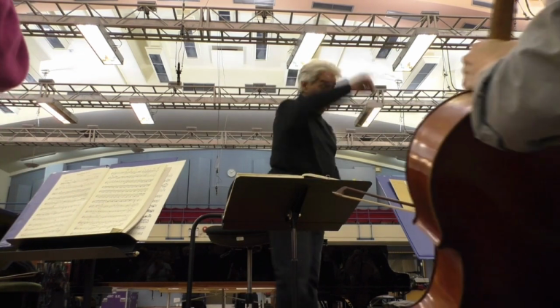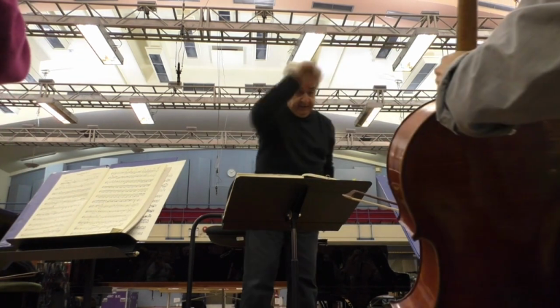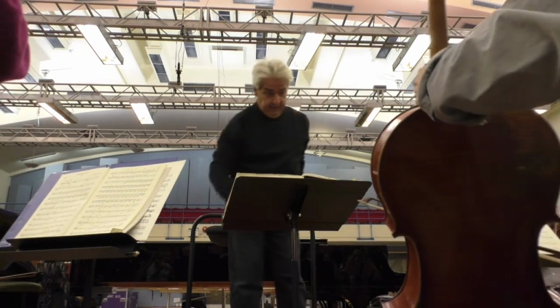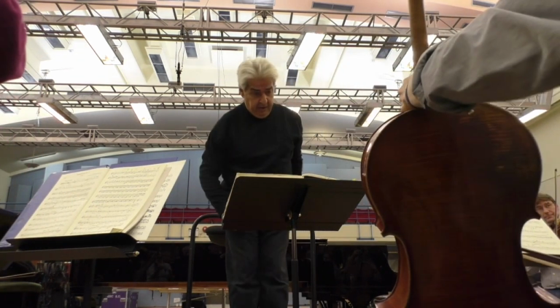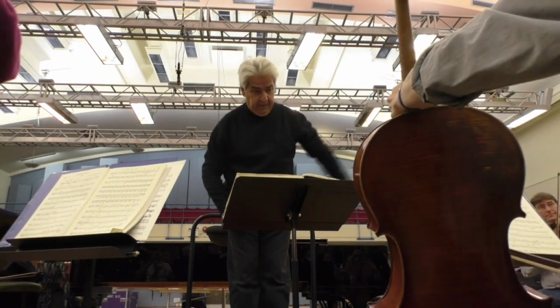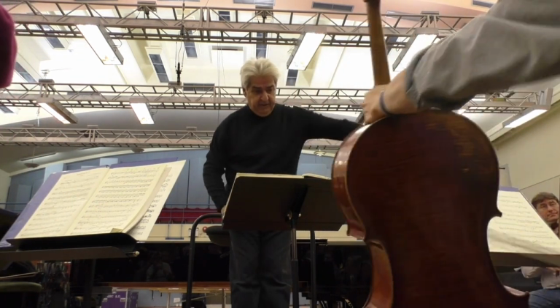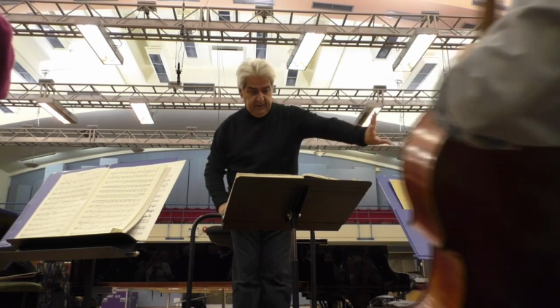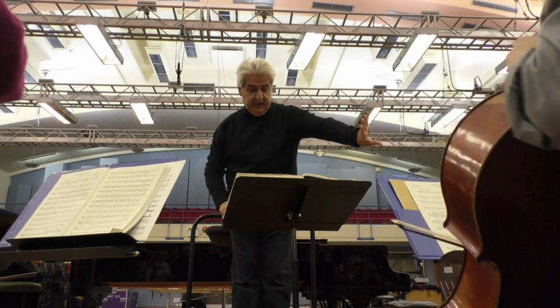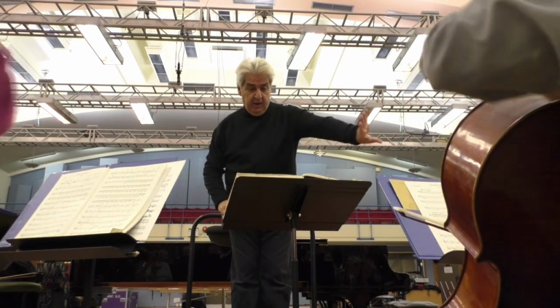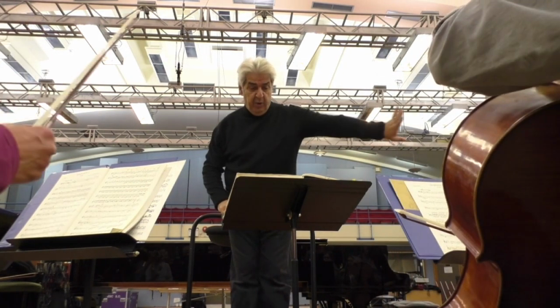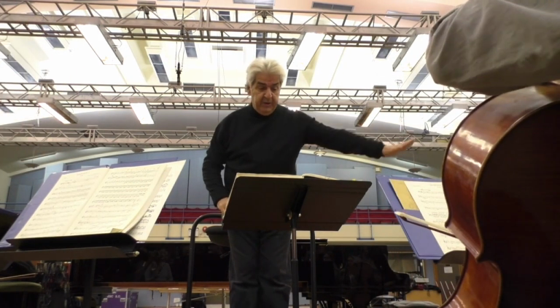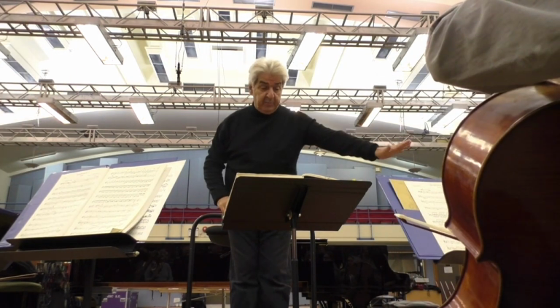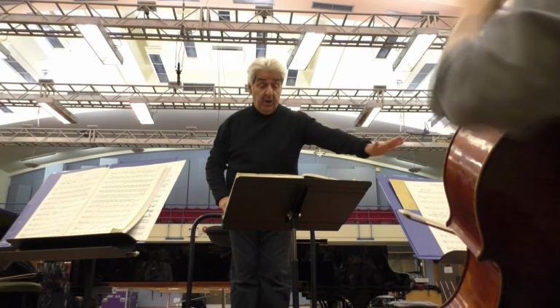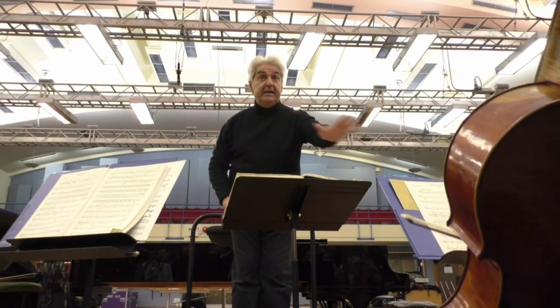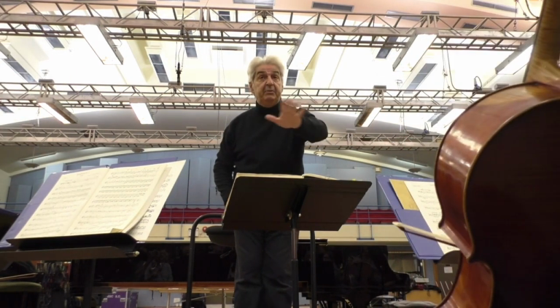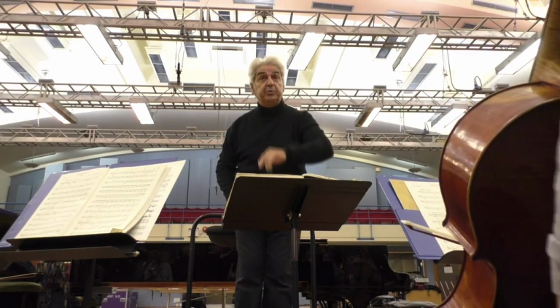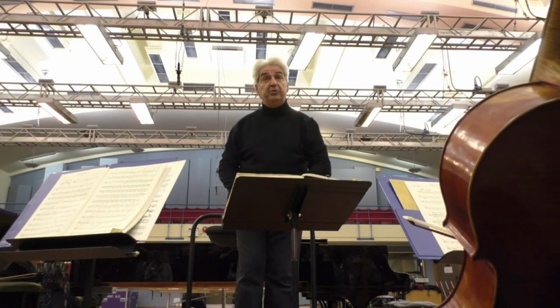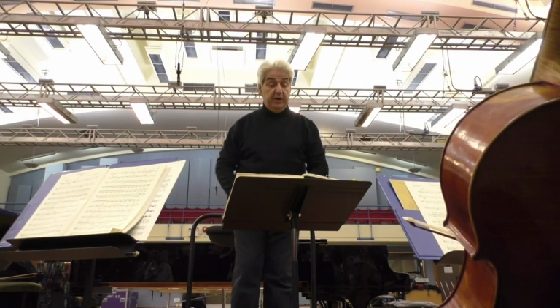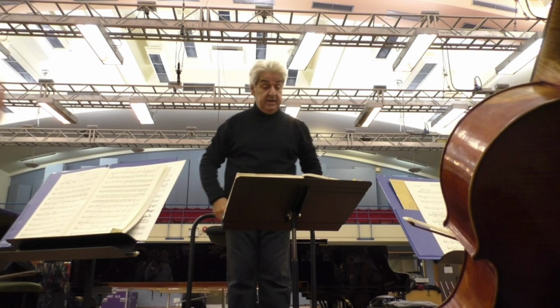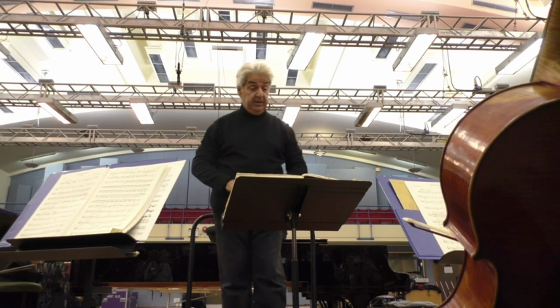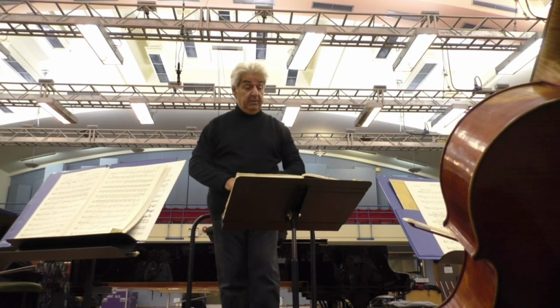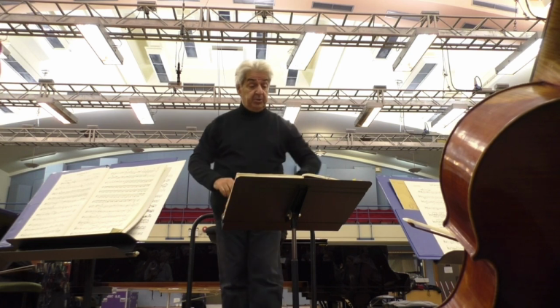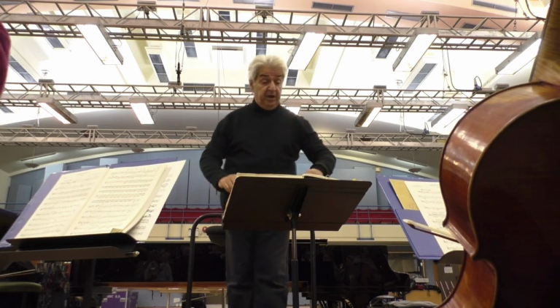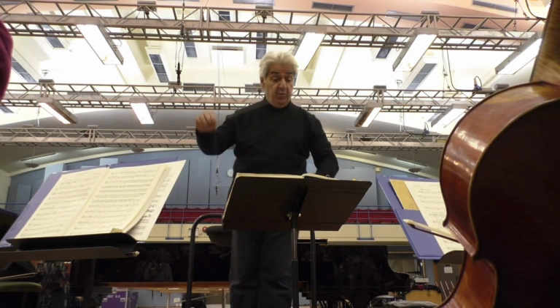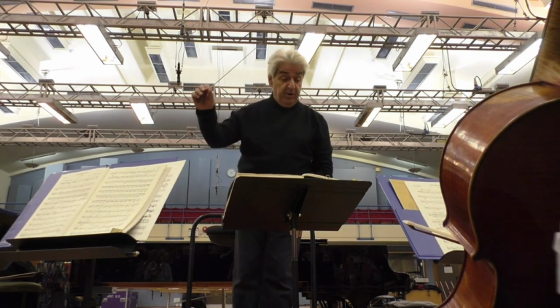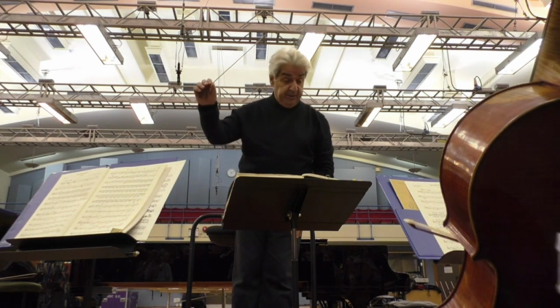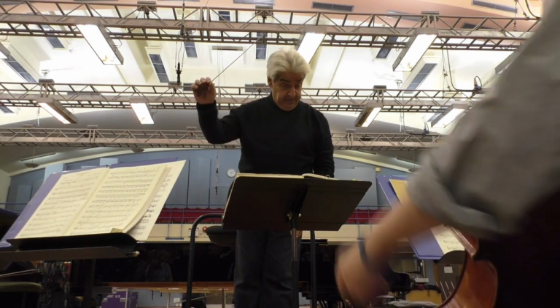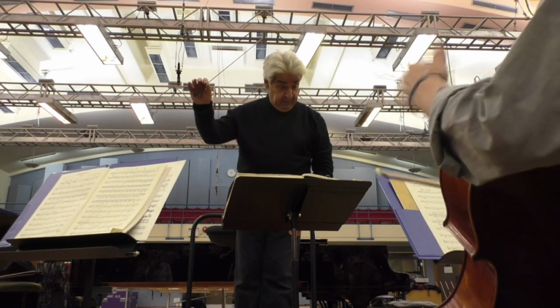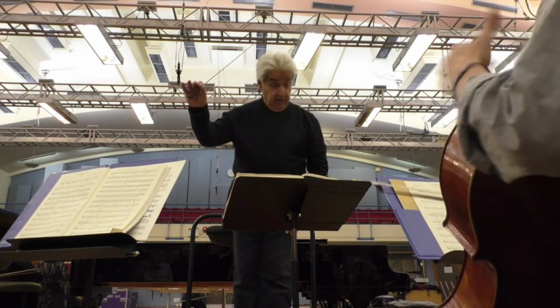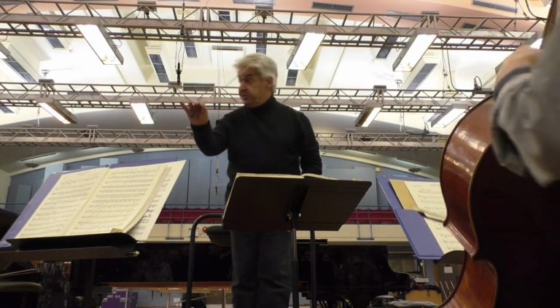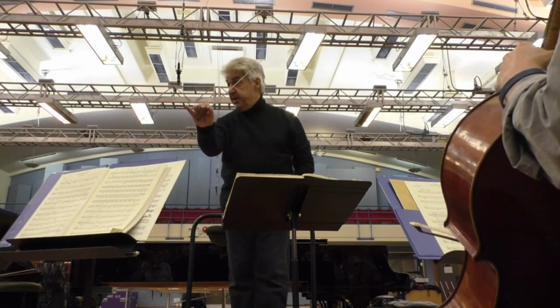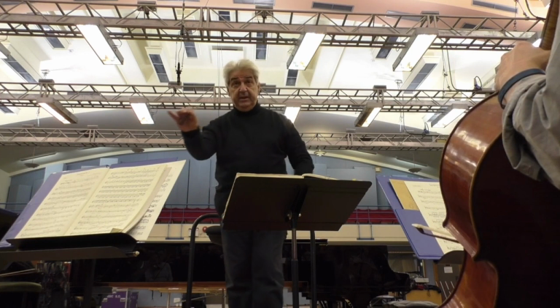That's lovely. We will be all pianissimo. Just a little bit more subdued to piano in the wind, please. A little bit more subdued to piano in the wind where it says piano. And most of all, the same thing, please.